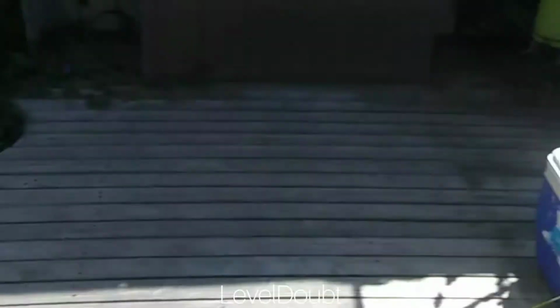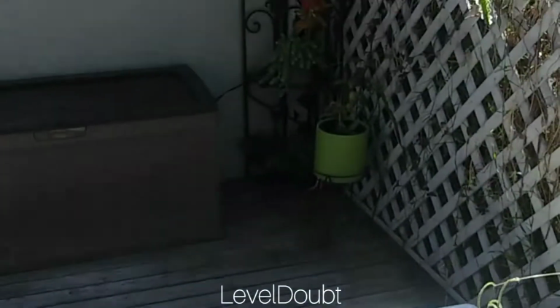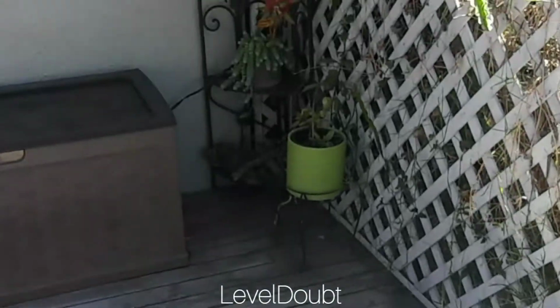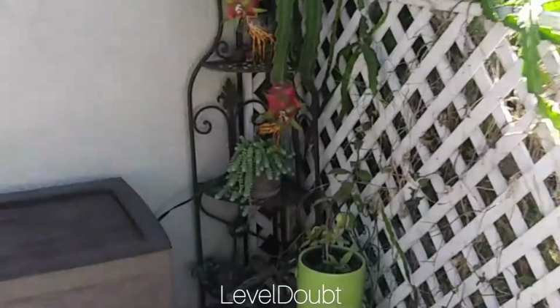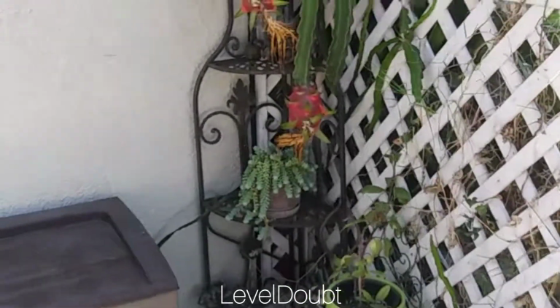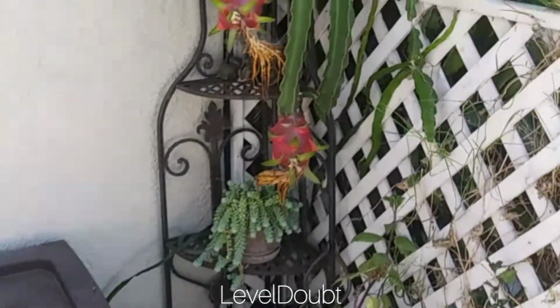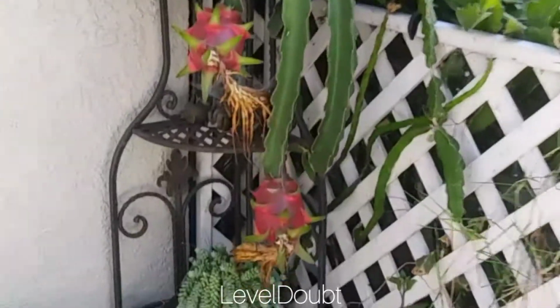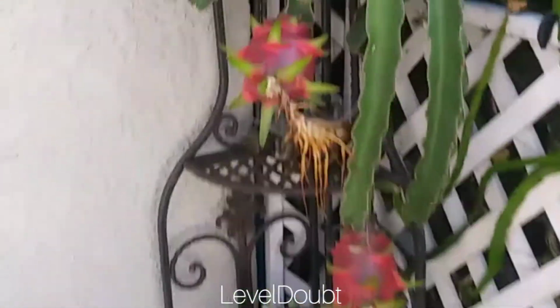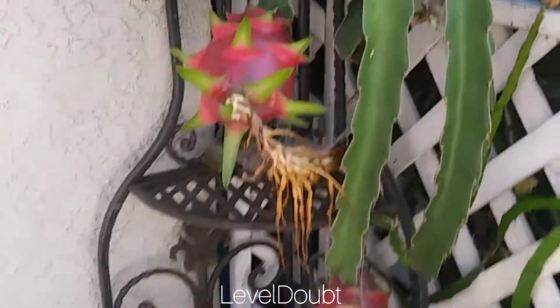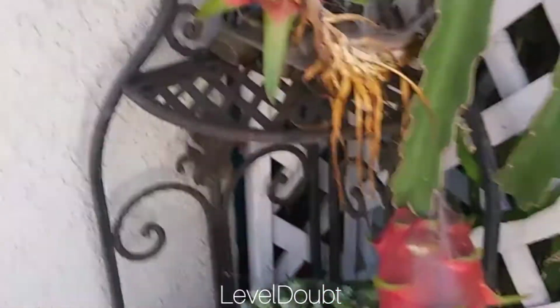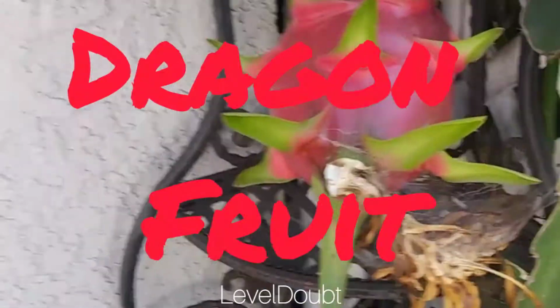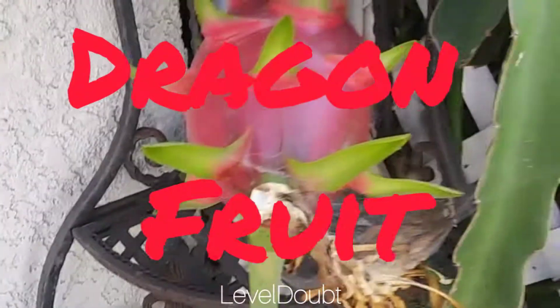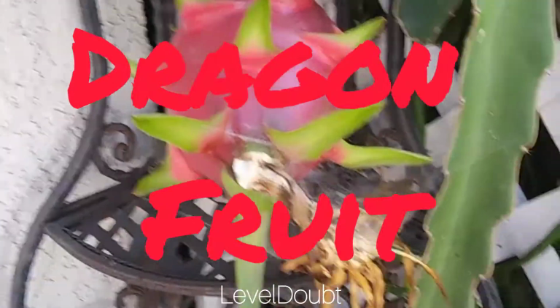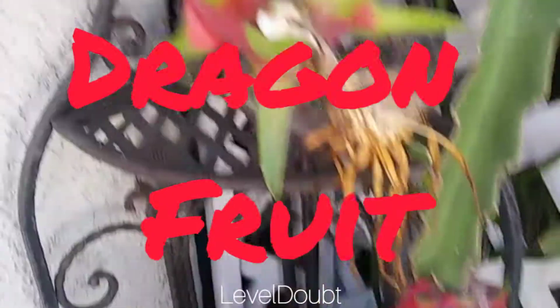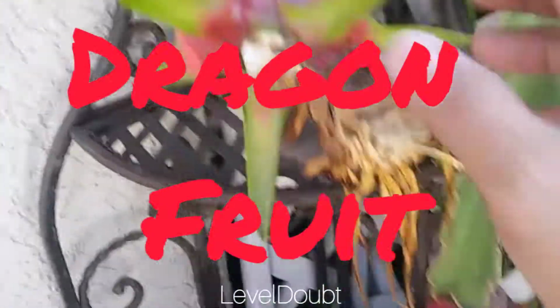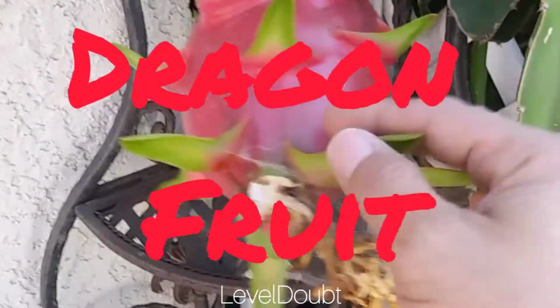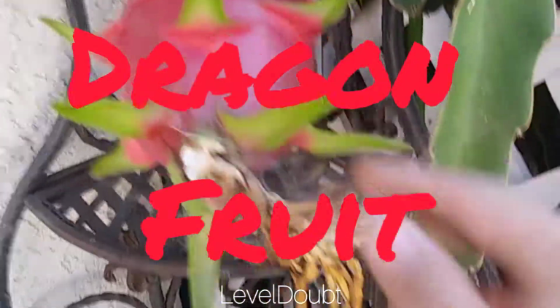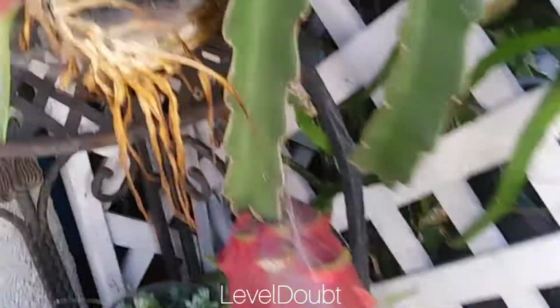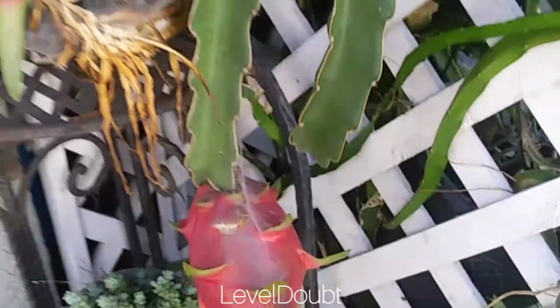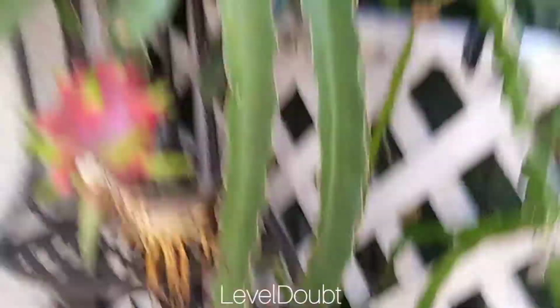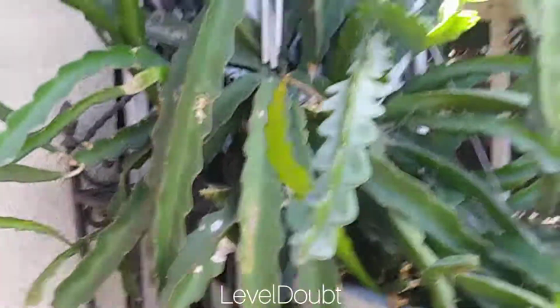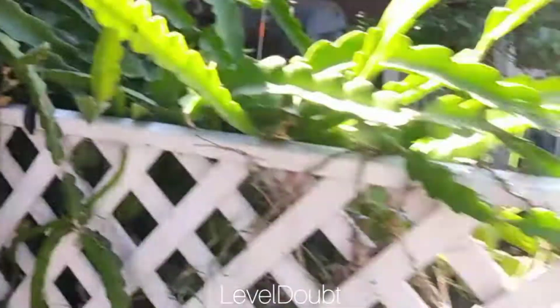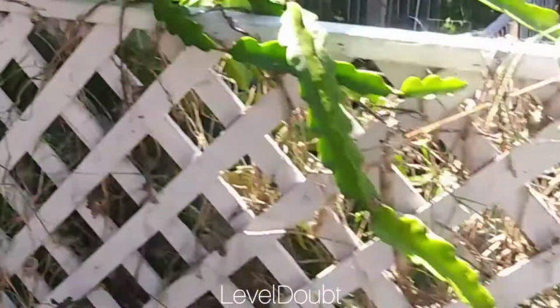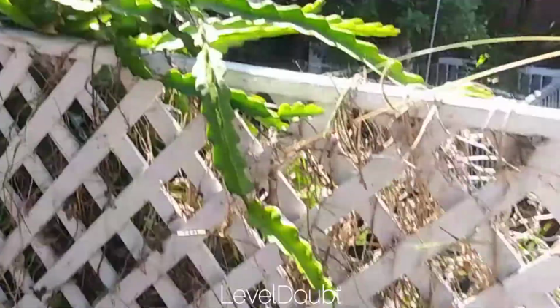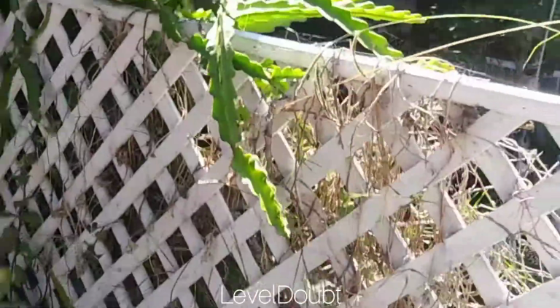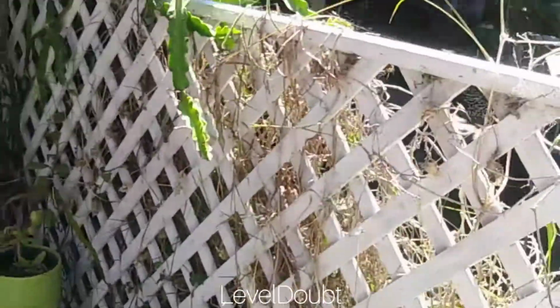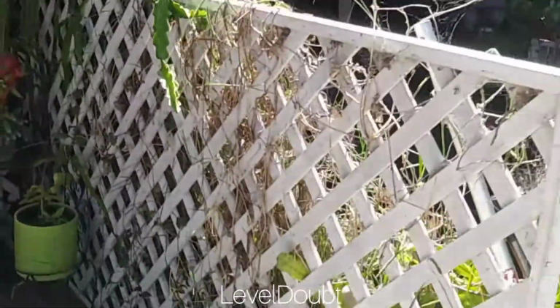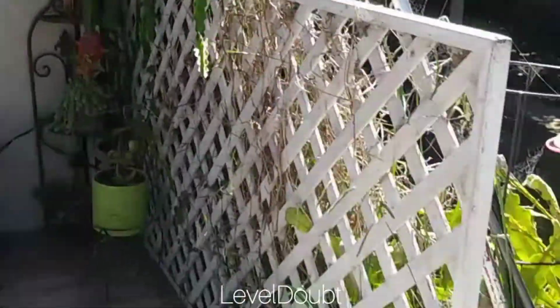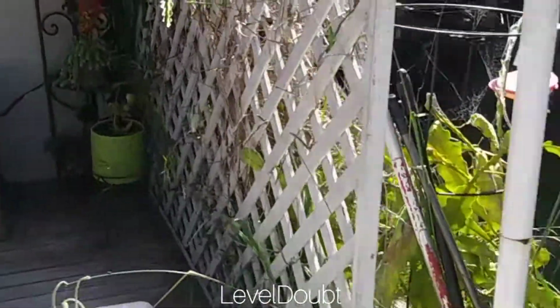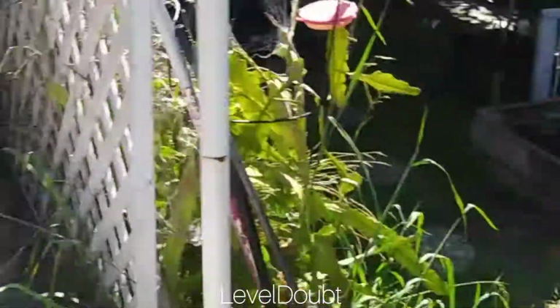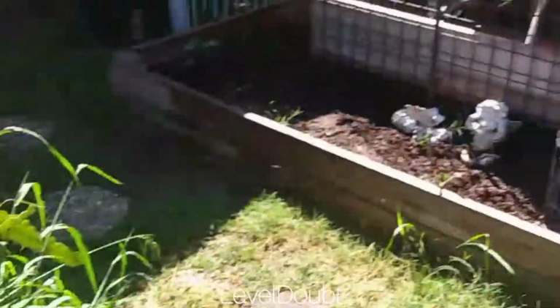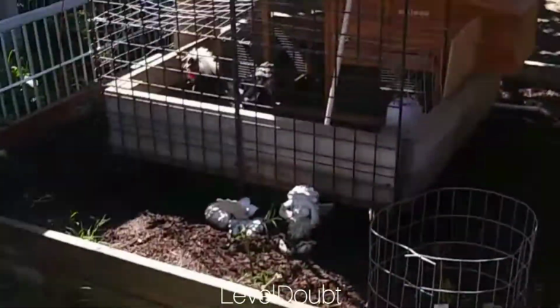But this is what I wanted to show you — check this out. Dragonfruits! Big ones too. Look at that little plant right there, or succulent. Those dragonfruits.